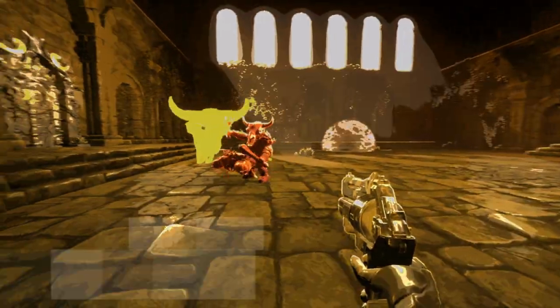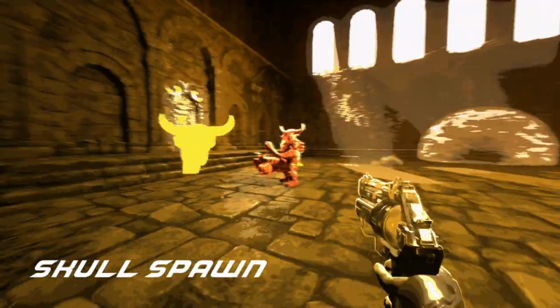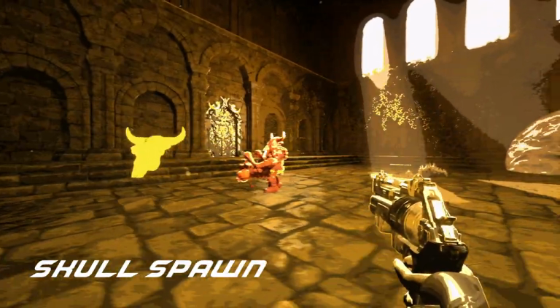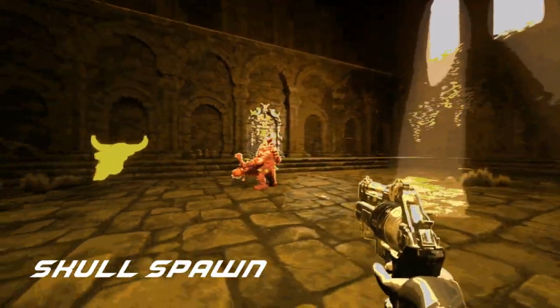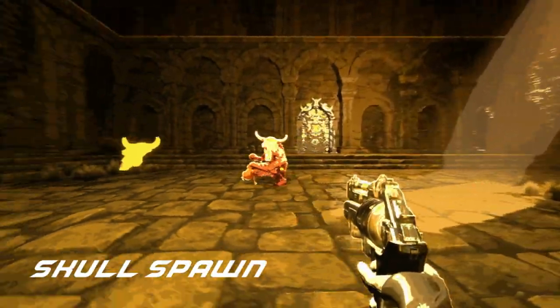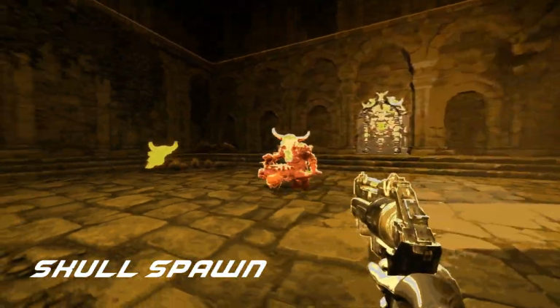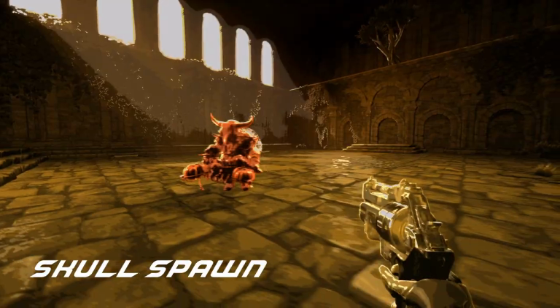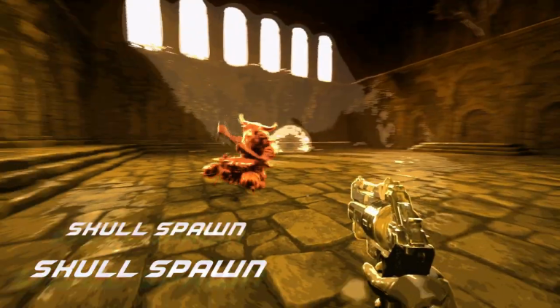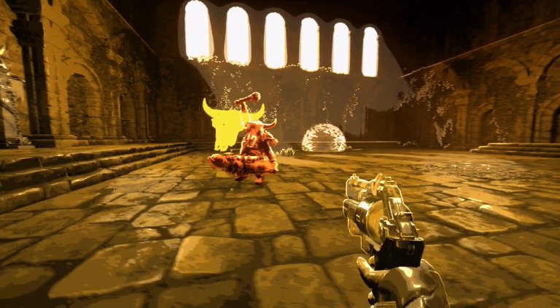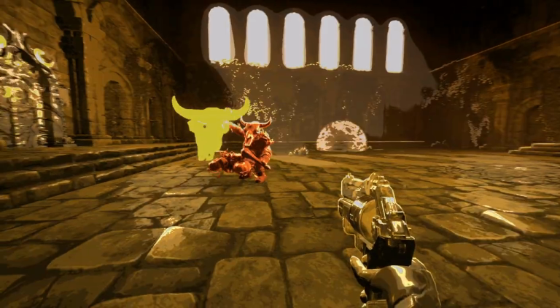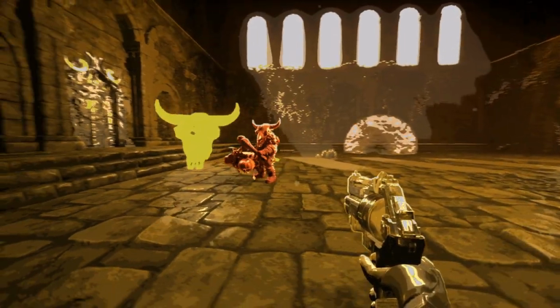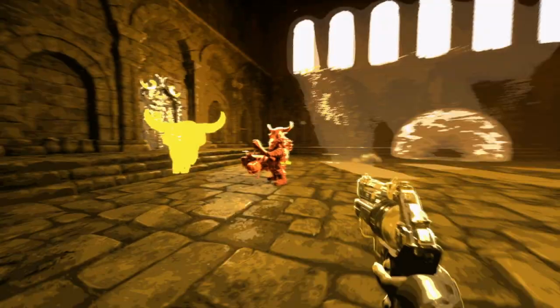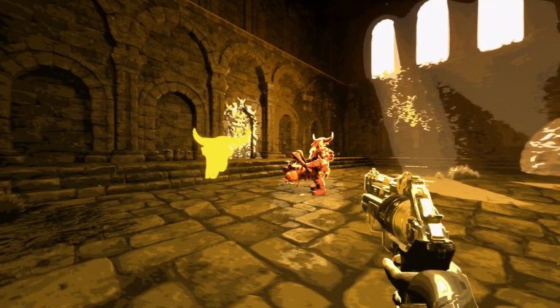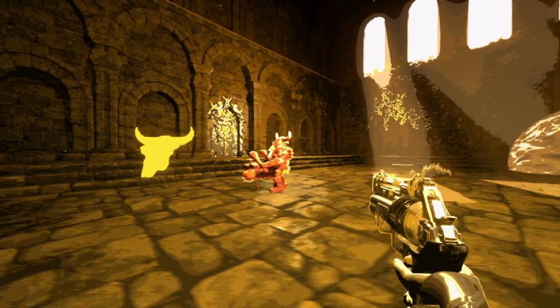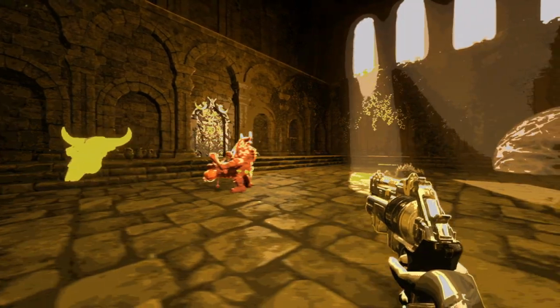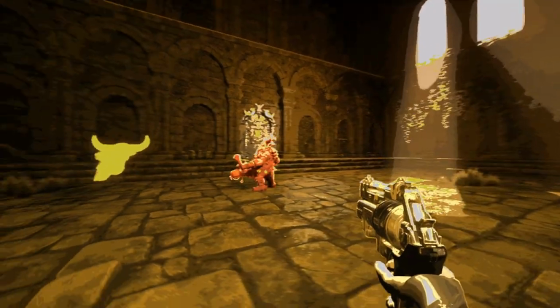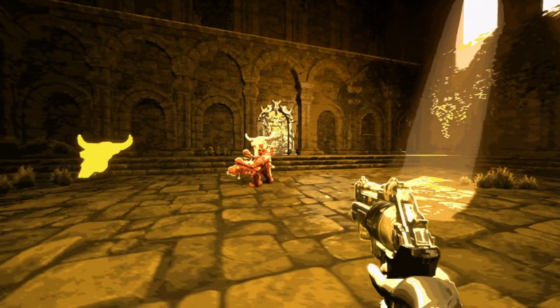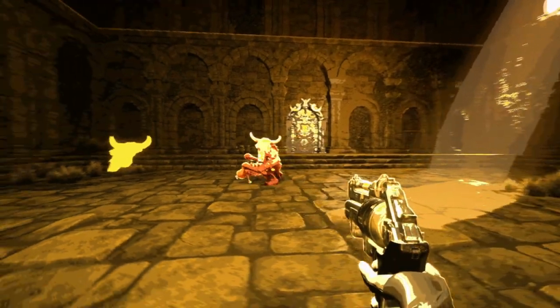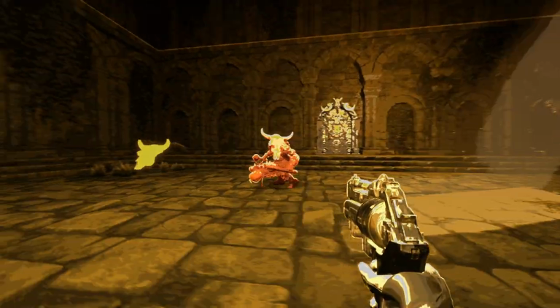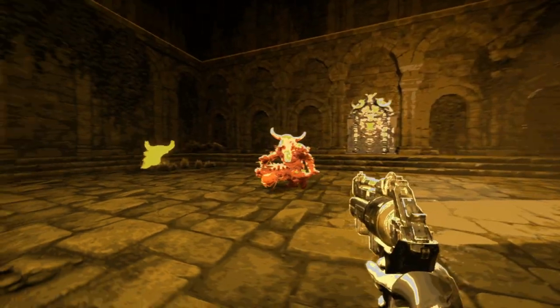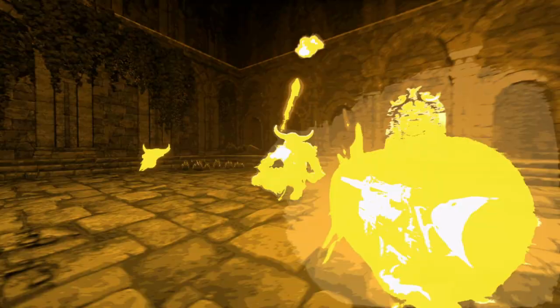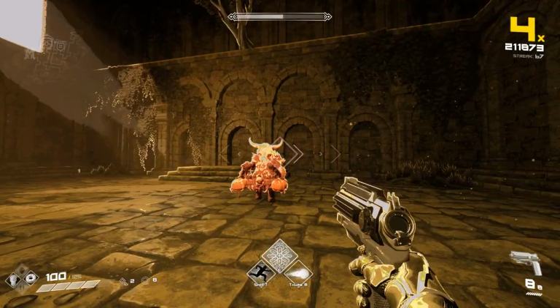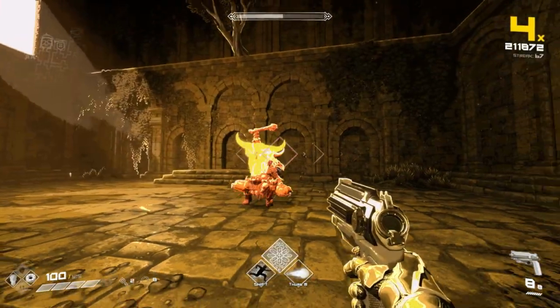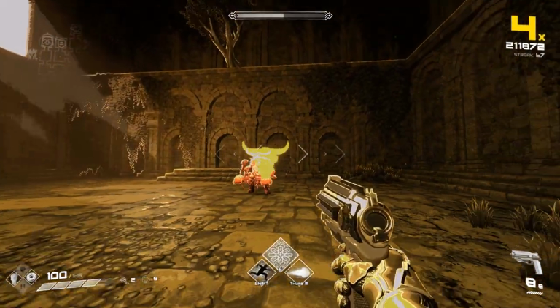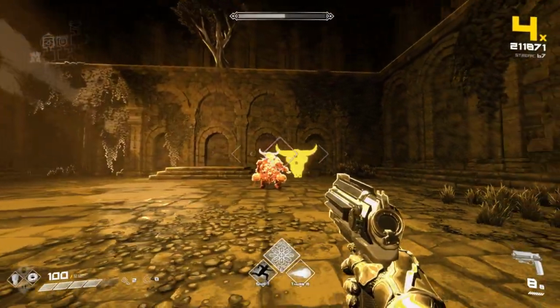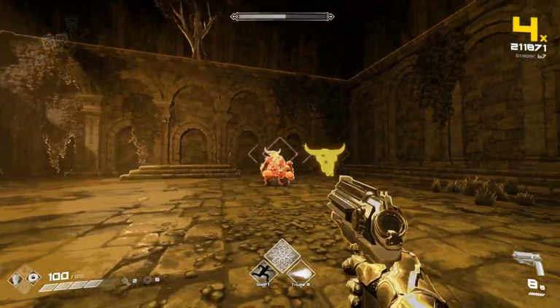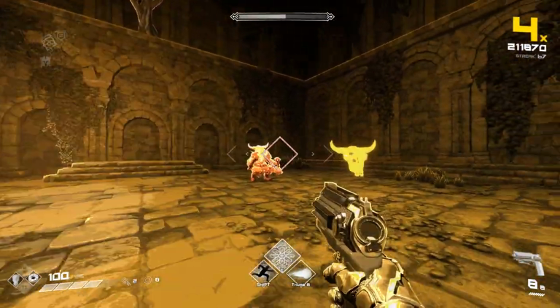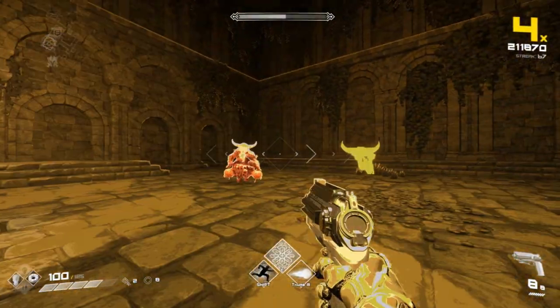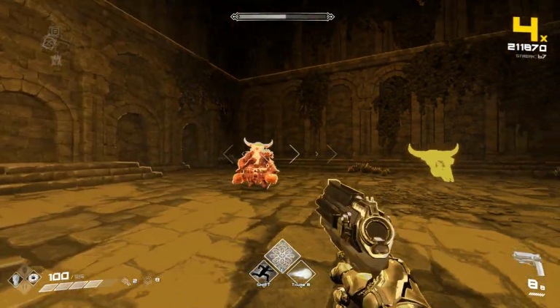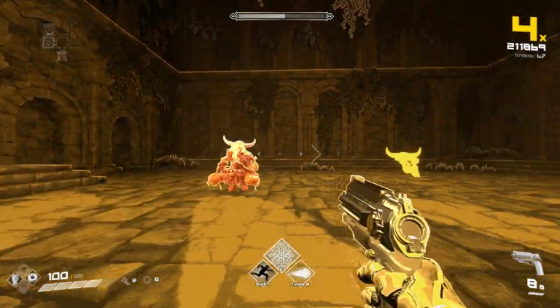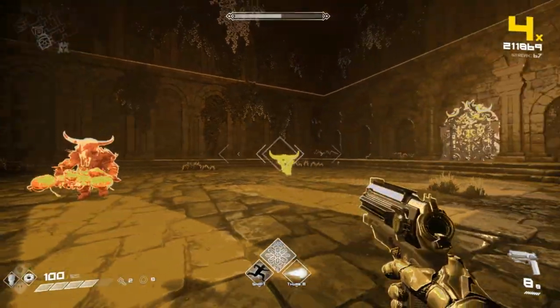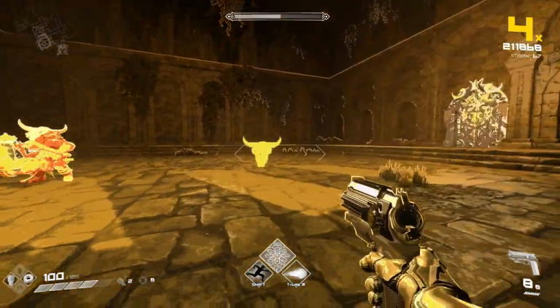Skull Spawn: Vaite quickly lifts up his right arm and spawns a bull skull that chases you. Simply shoot the skull to blow it up before it reaches you.